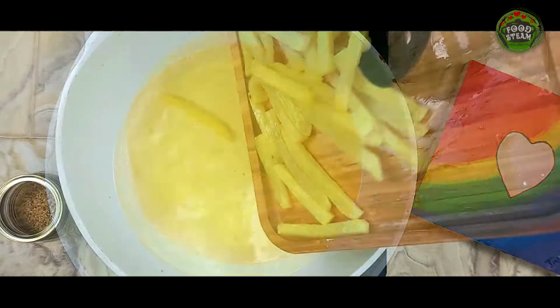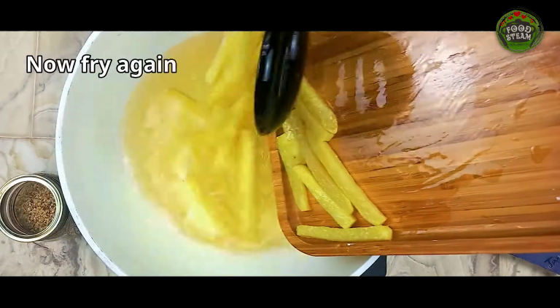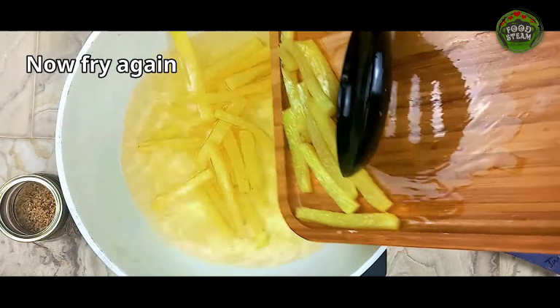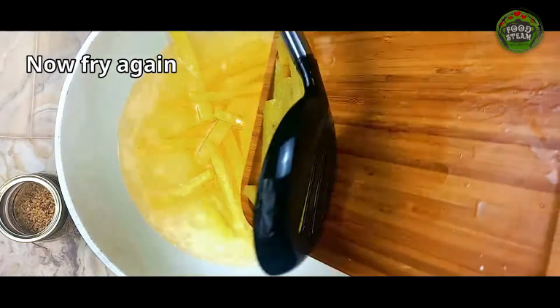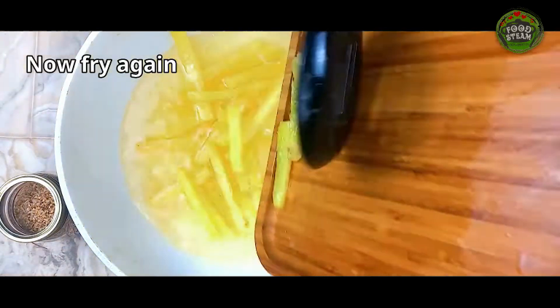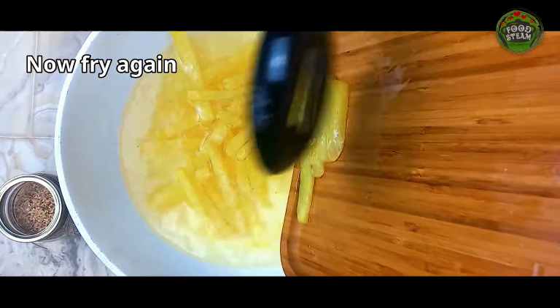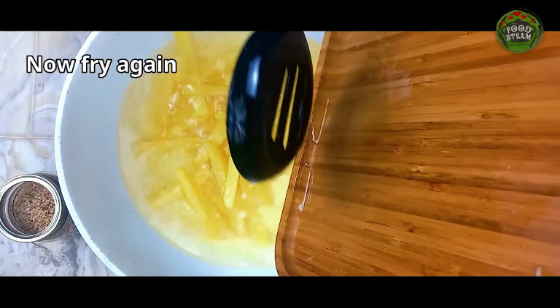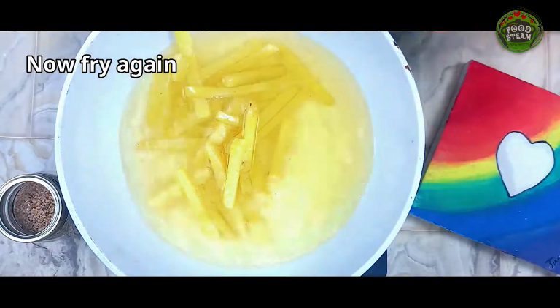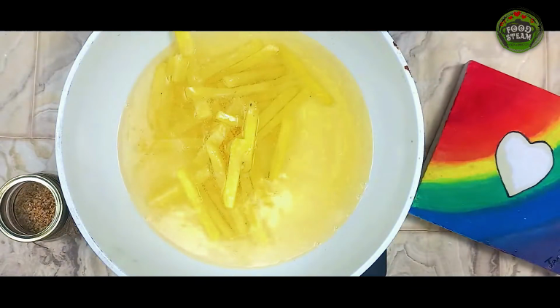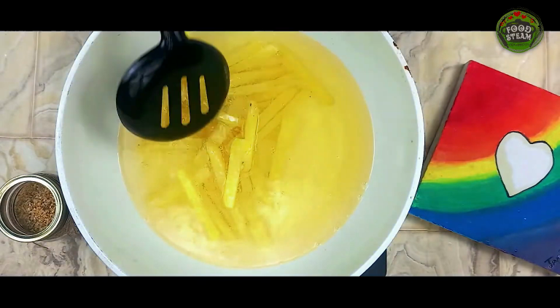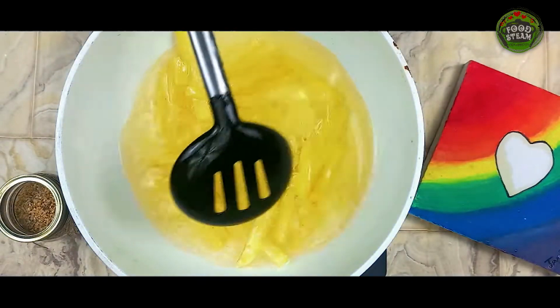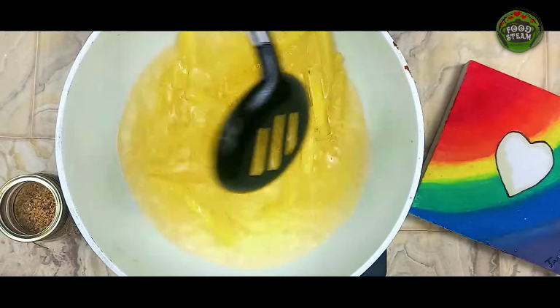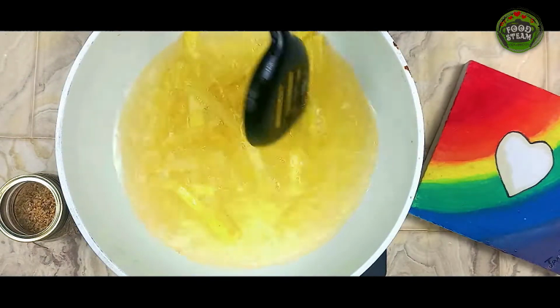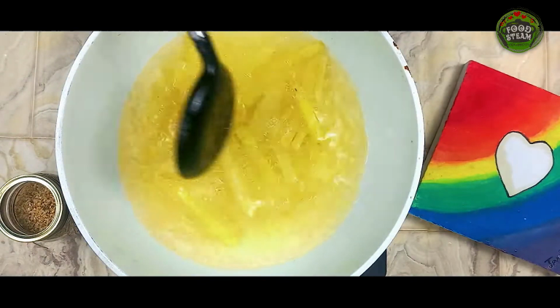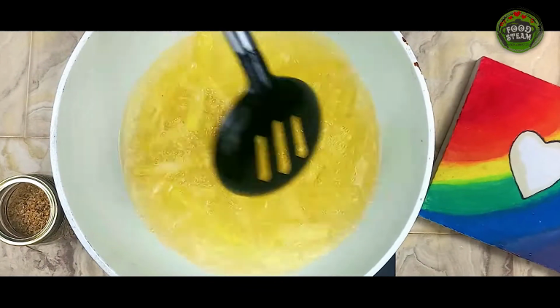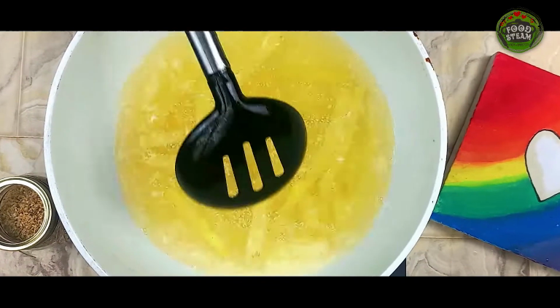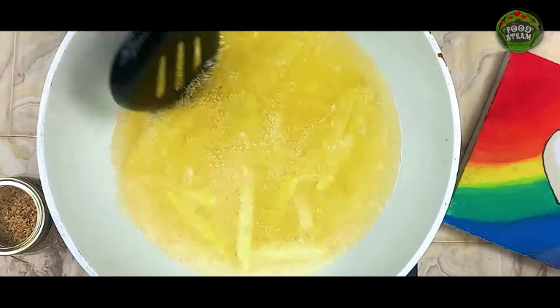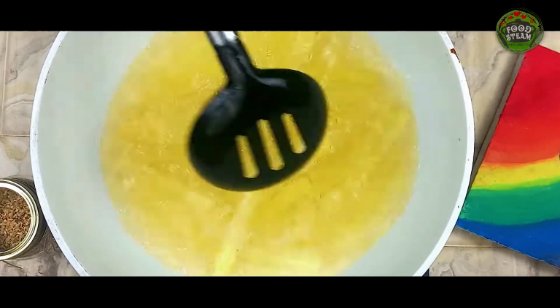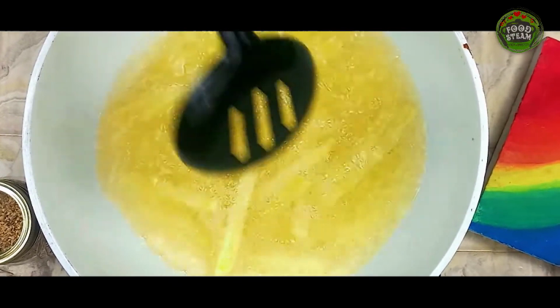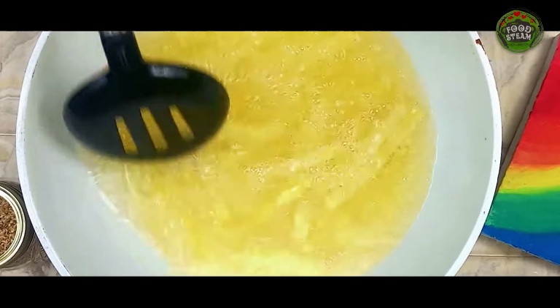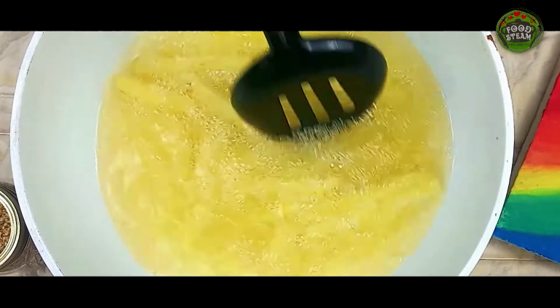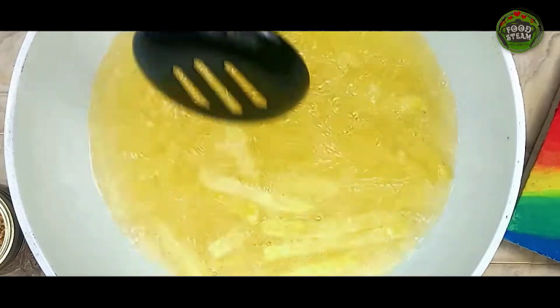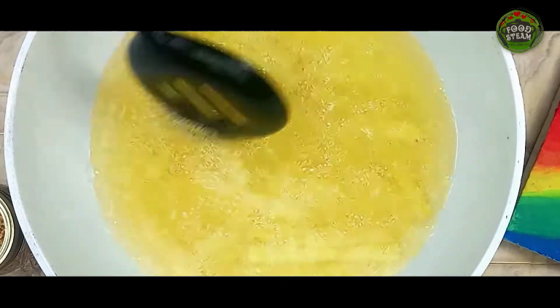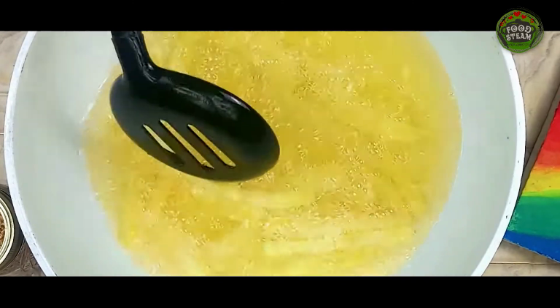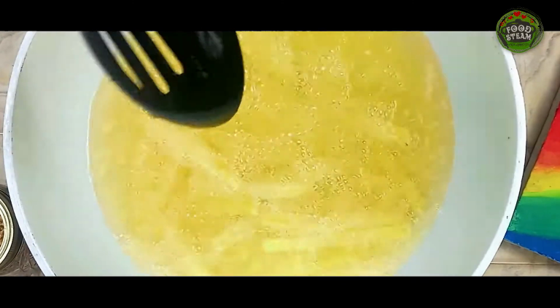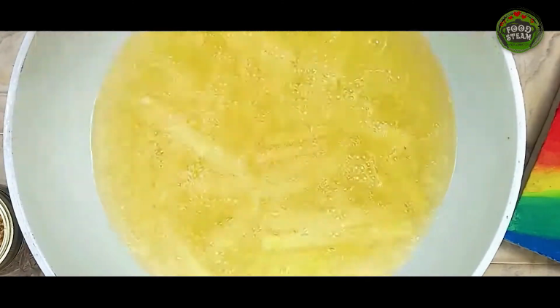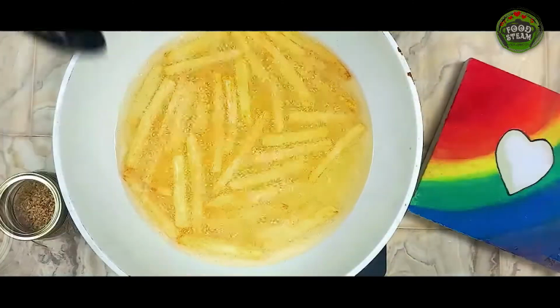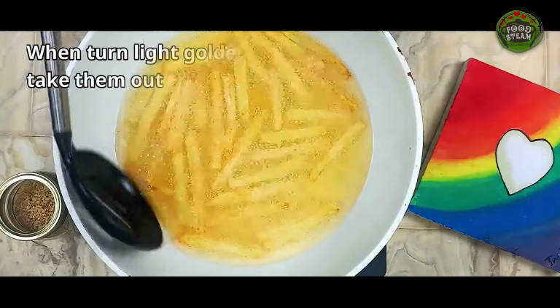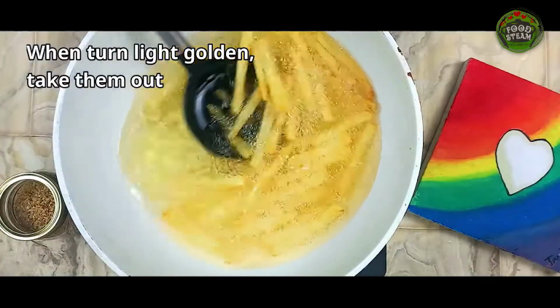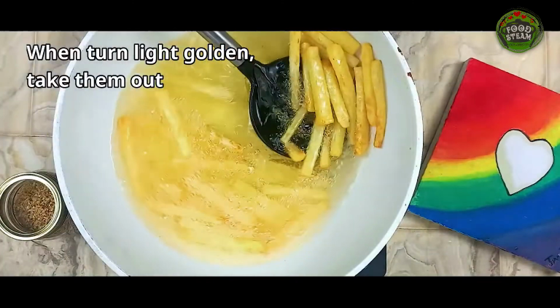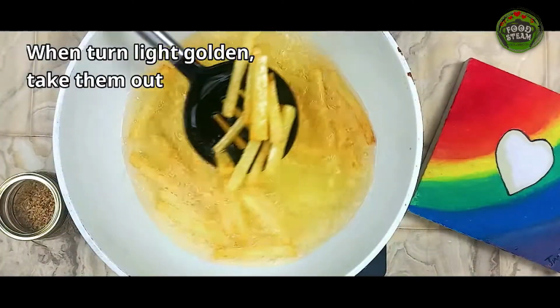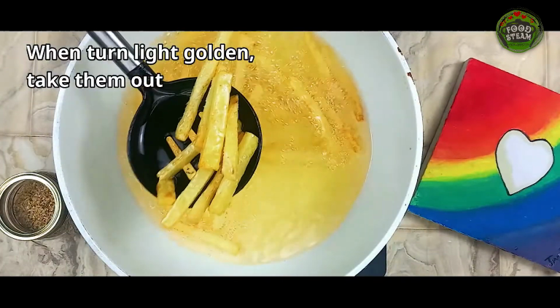Now fry again. When turned light golden, take them out.